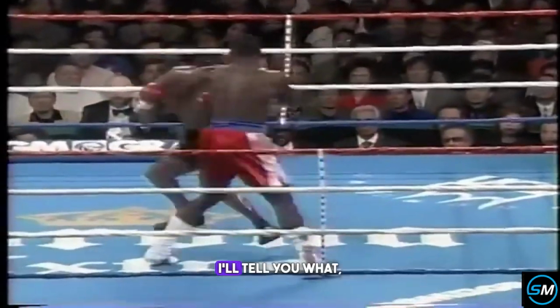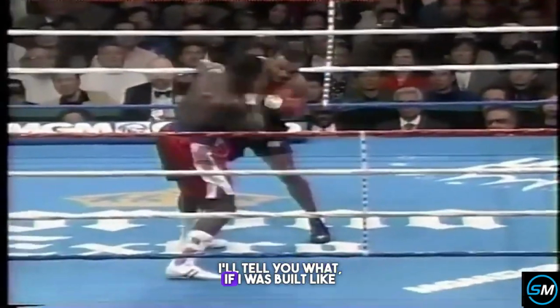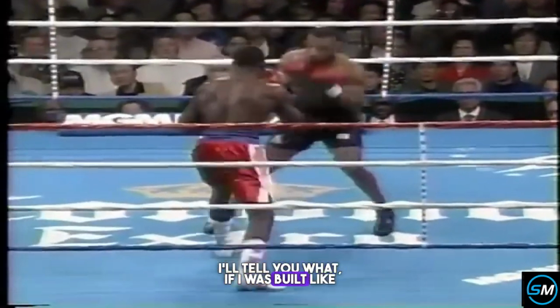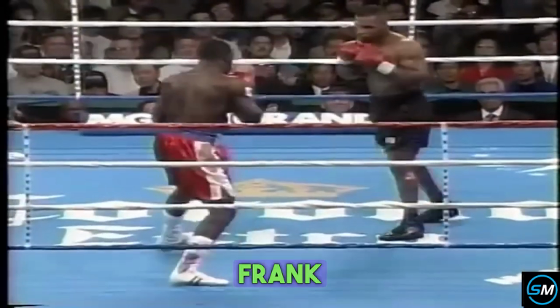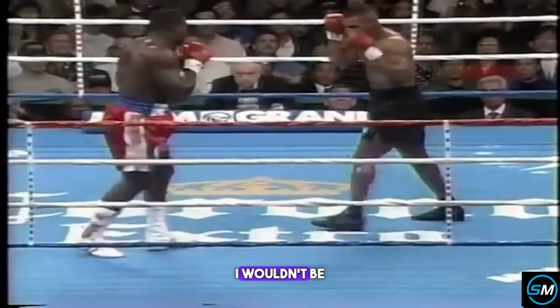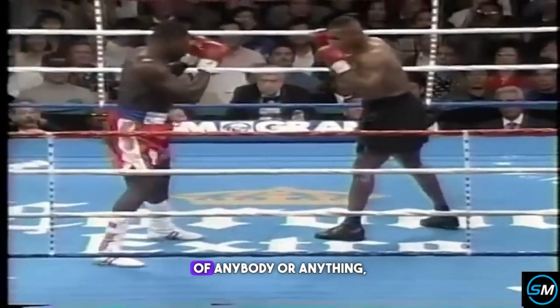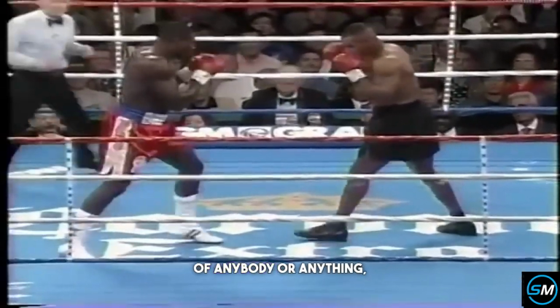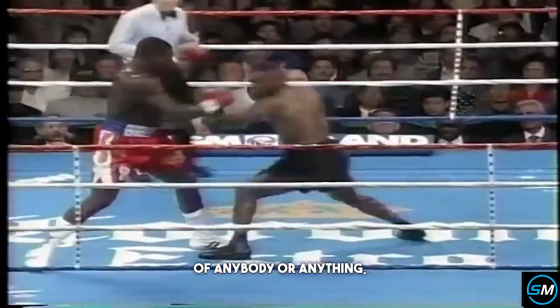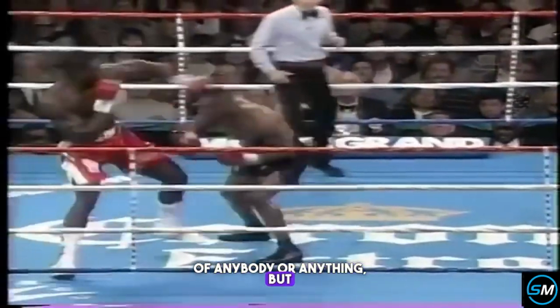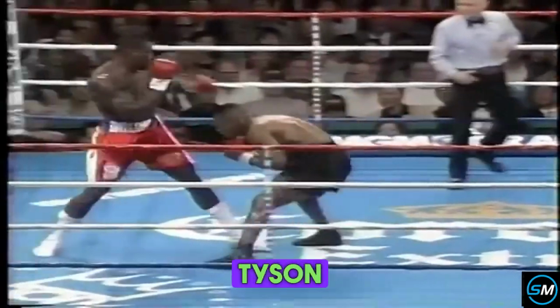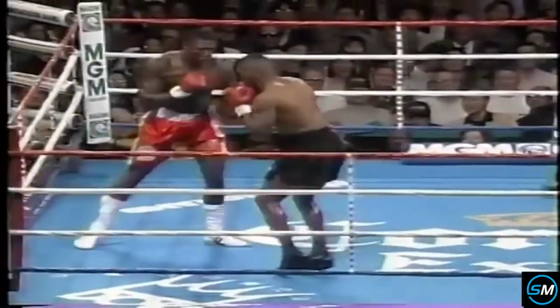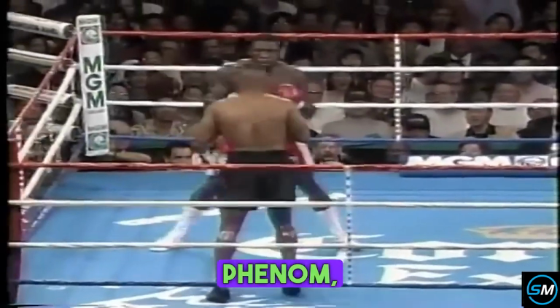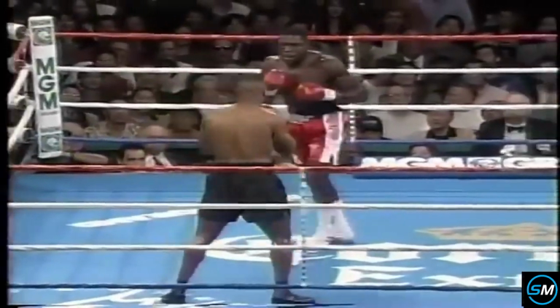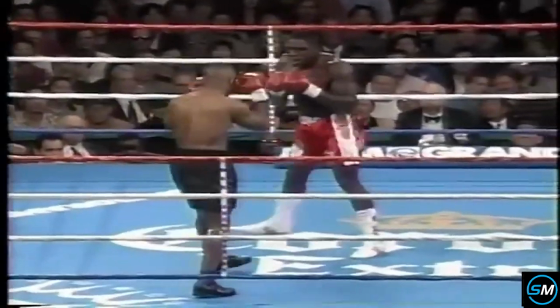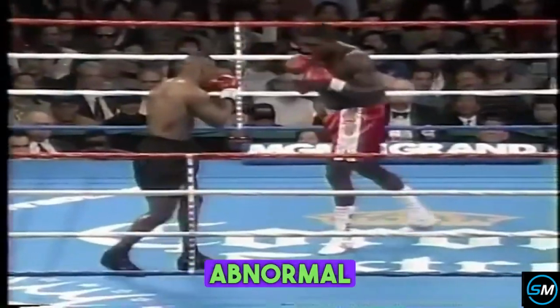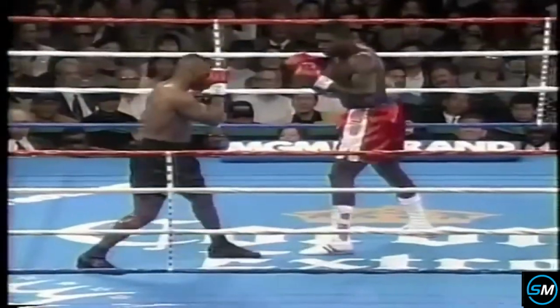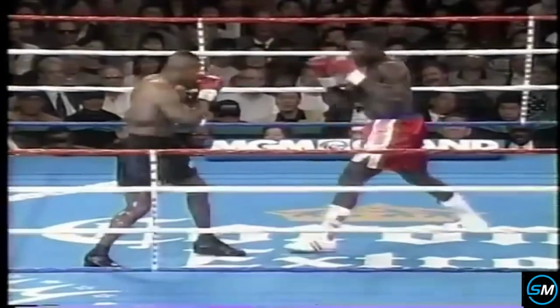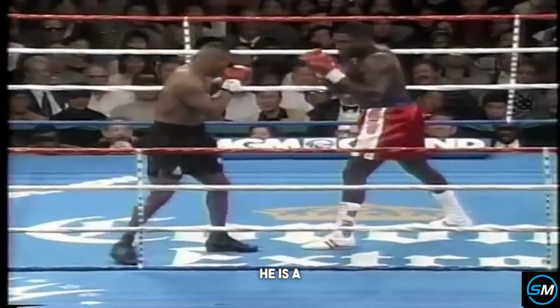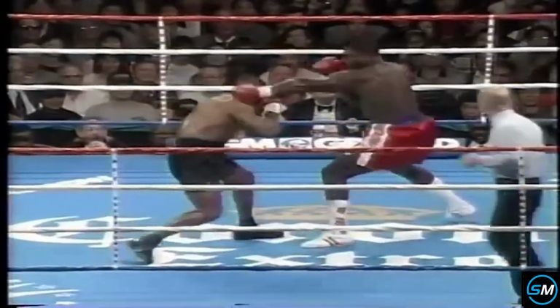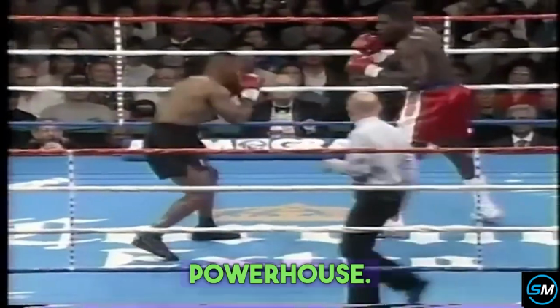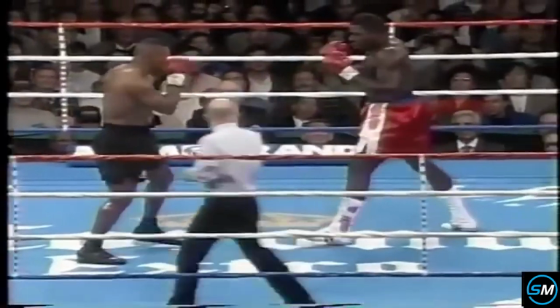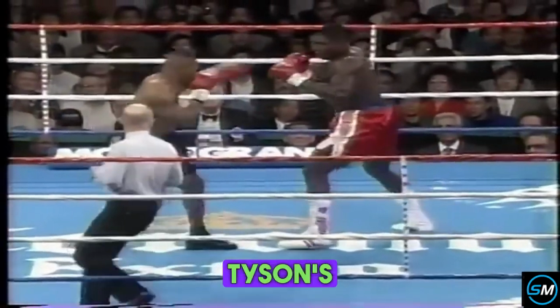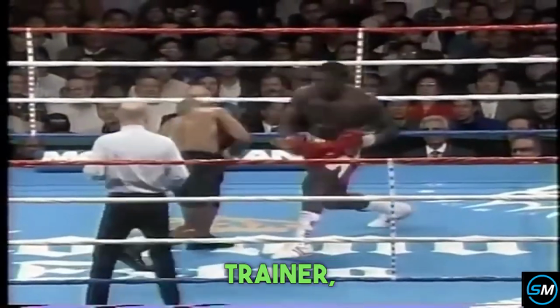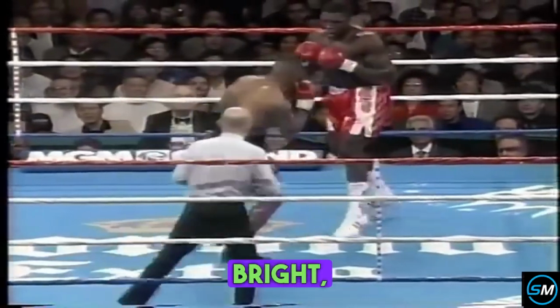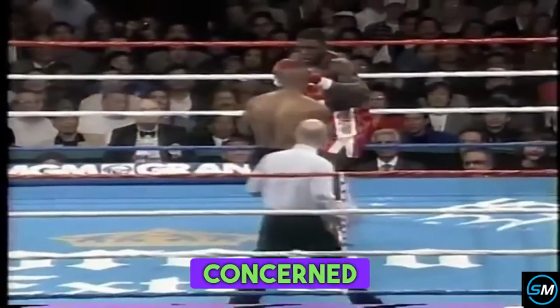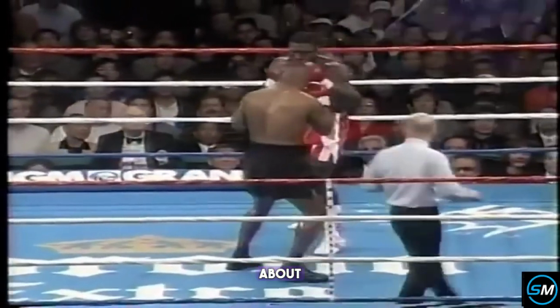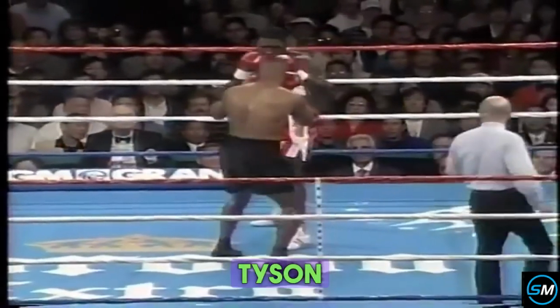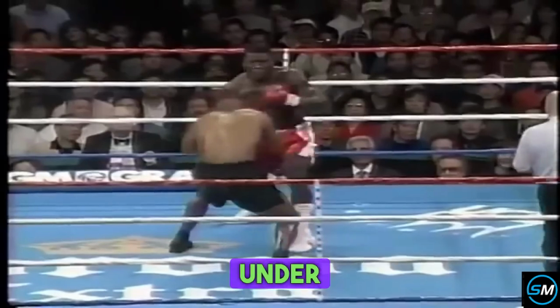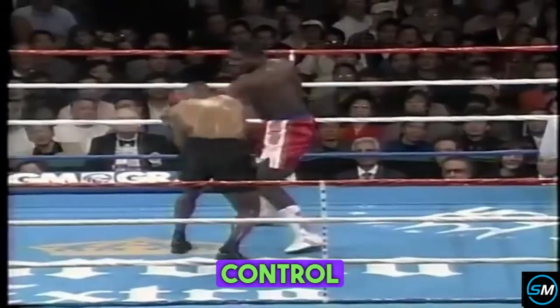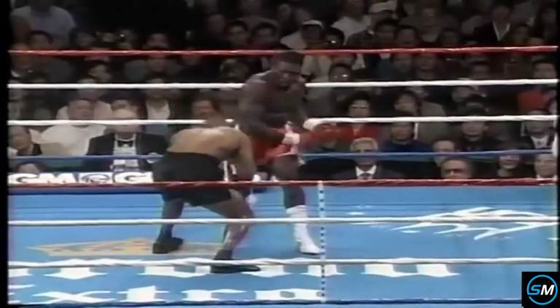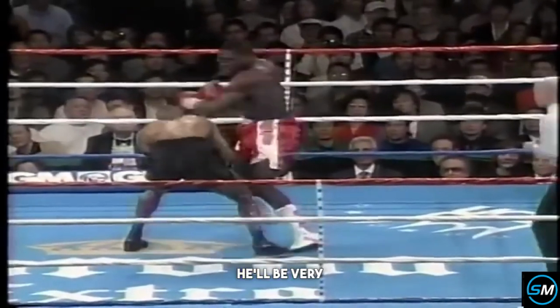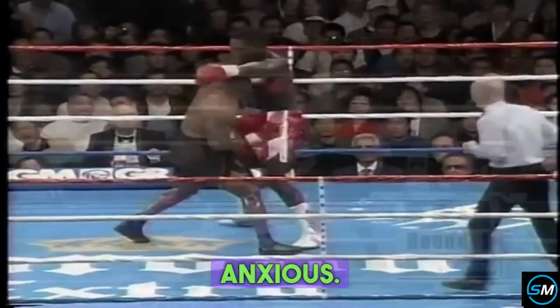If I was built like Frank Bruno, I wouldn't be afraid of anybody or anything, but Mike Tyson is a phenomenon — abnormal strength, unnatural. He is a walking powerhouse. Tyson's trainer, Jay Bright, said he's concerned about keeping Tyson under control of the belt. He'll be very anxious.